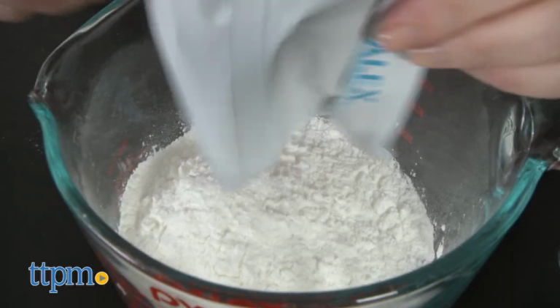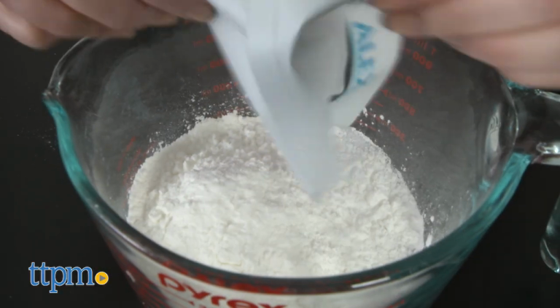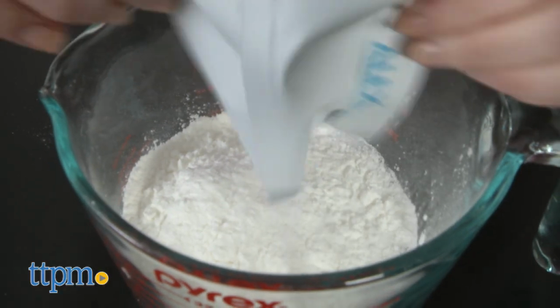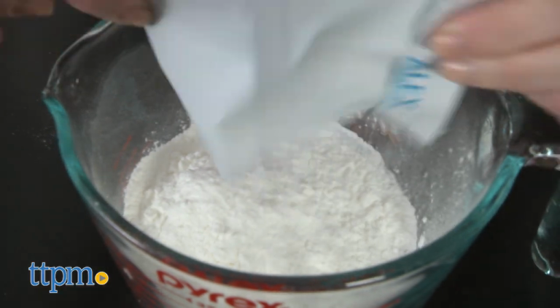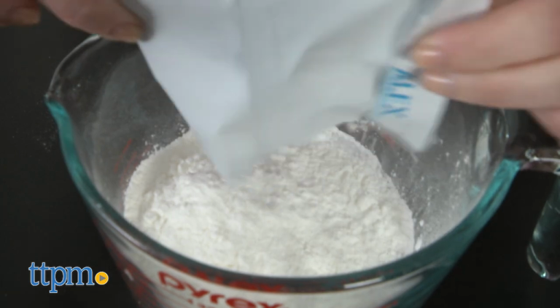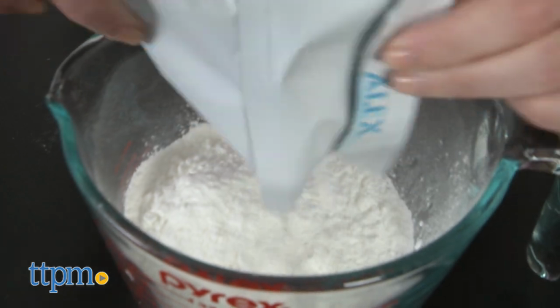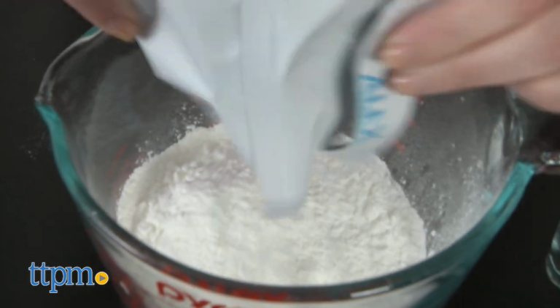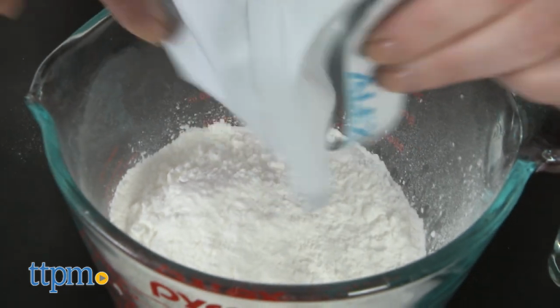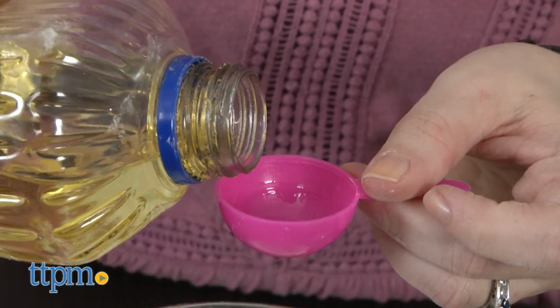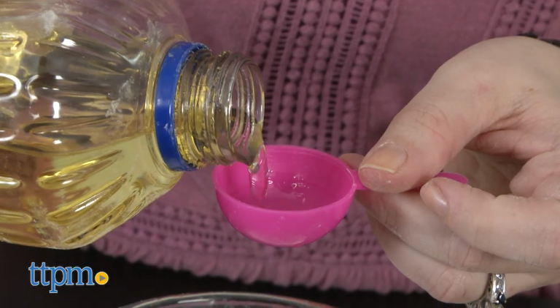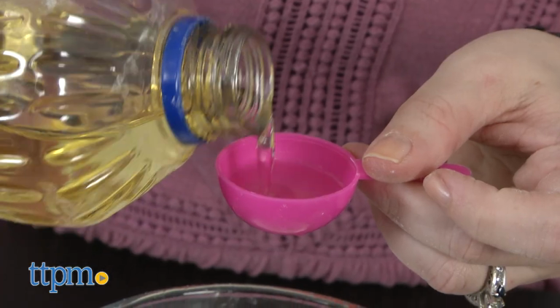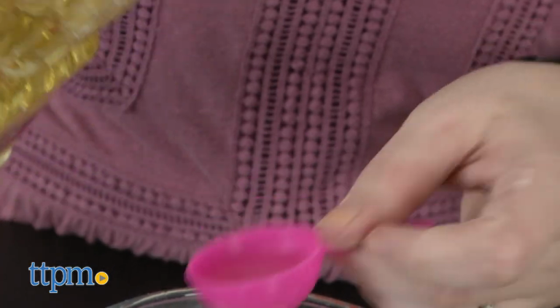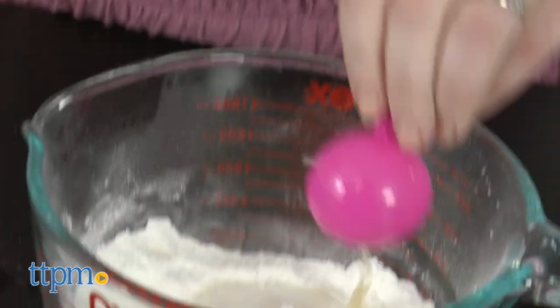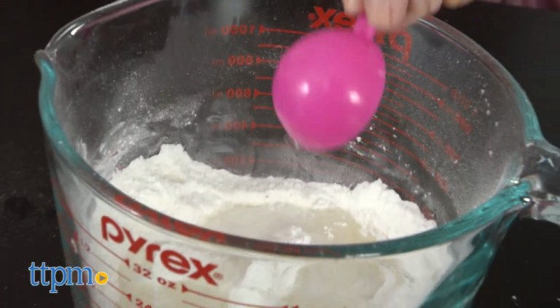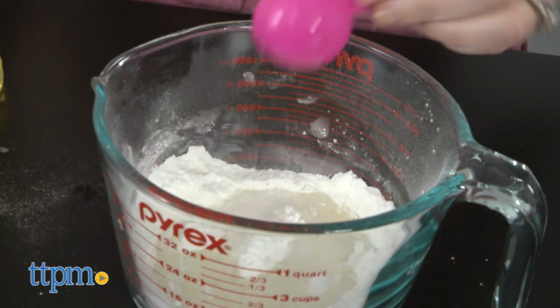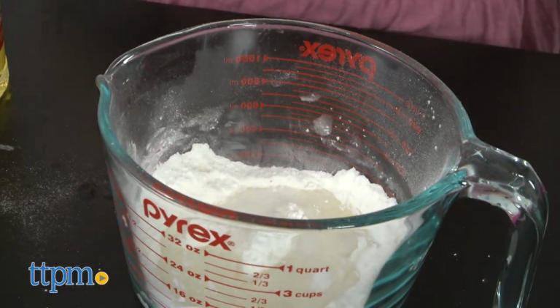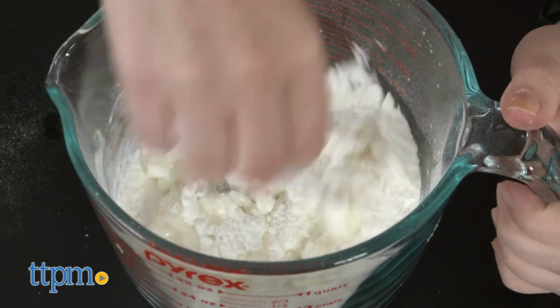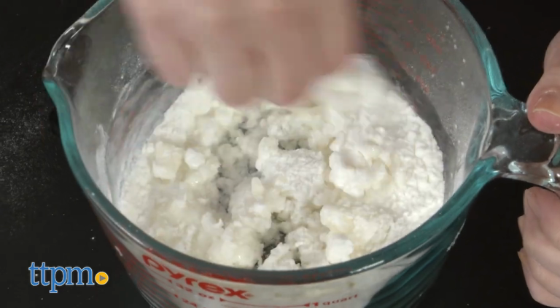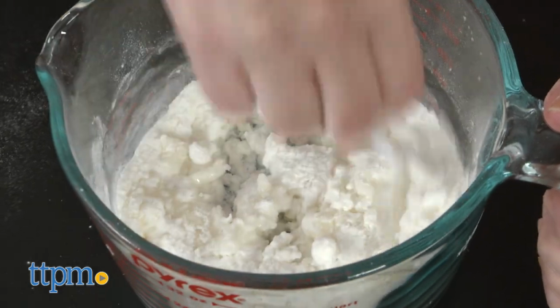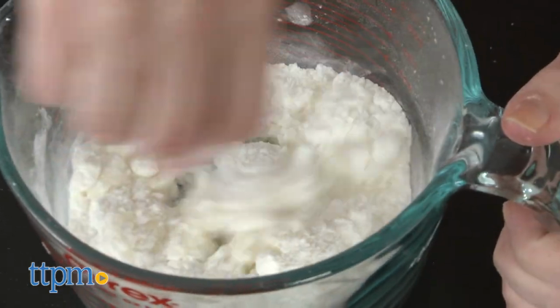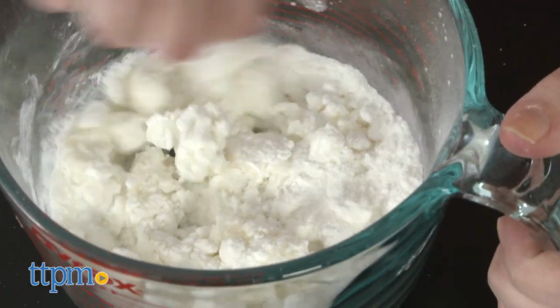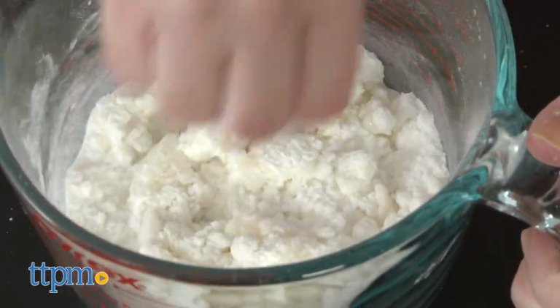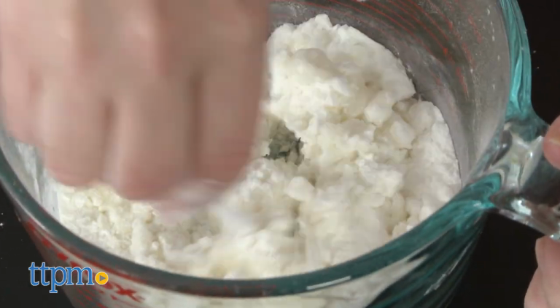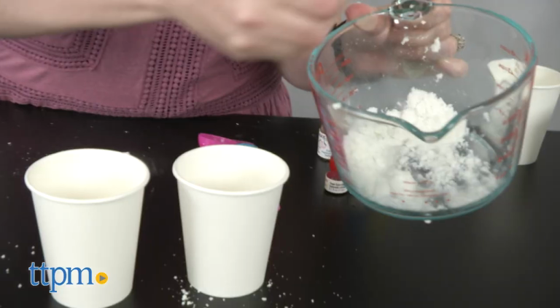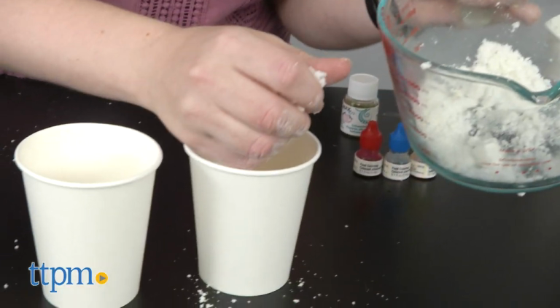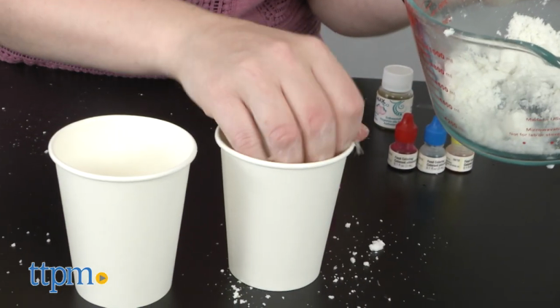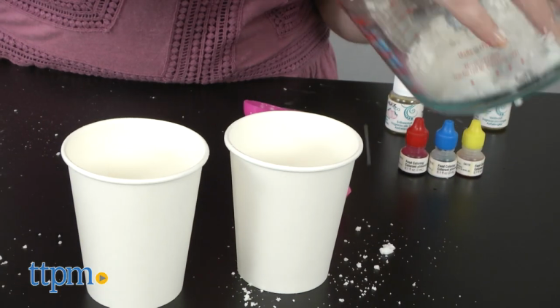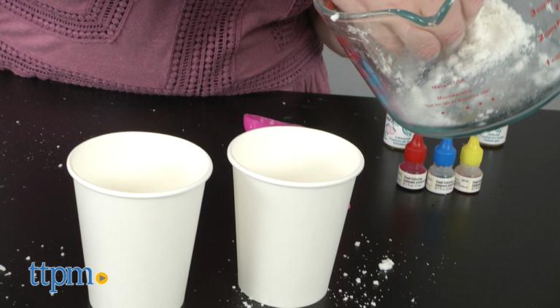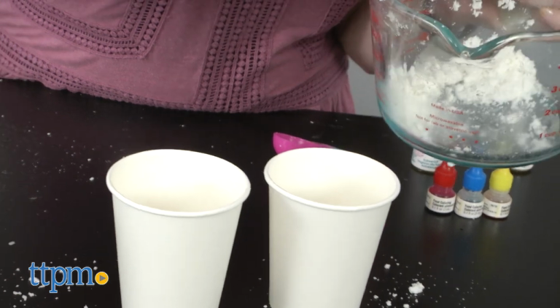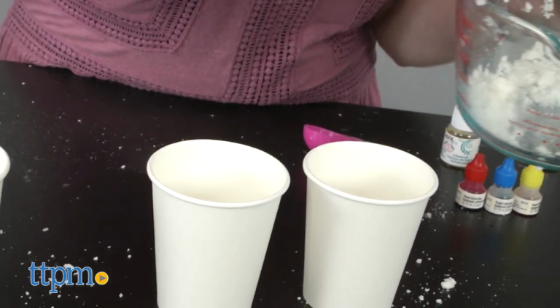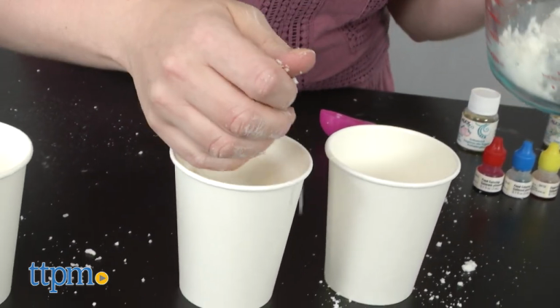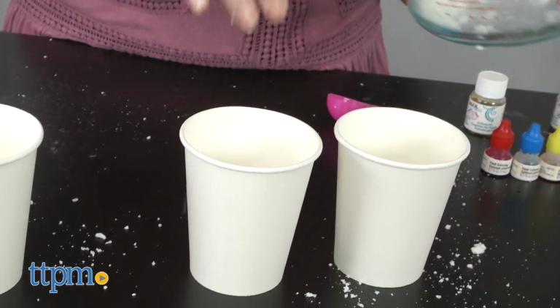Just mix the baking soda, cornstarch, and Epsom salt together in a bowl. Then use the measuring spoon to add in water, fragrance, and cooking oil. Once that's stirred together, add in a packet of the succinic acid. Then divide the powder into separate bowls so you can make different colors using the included food coloring.